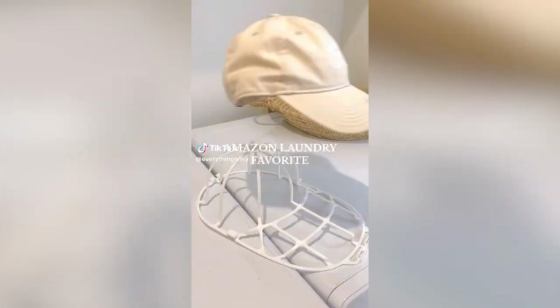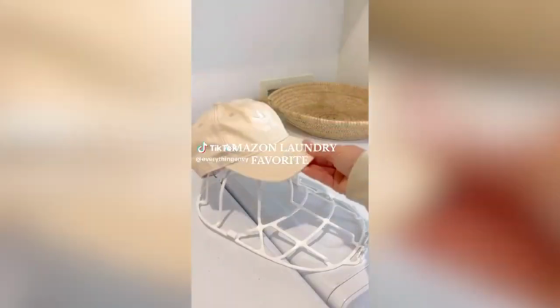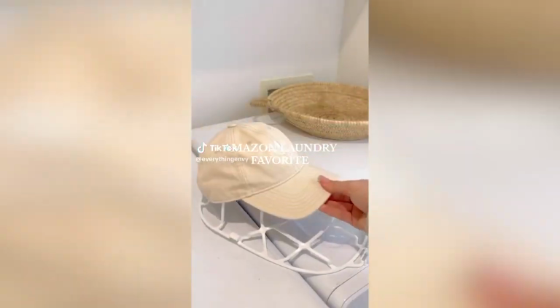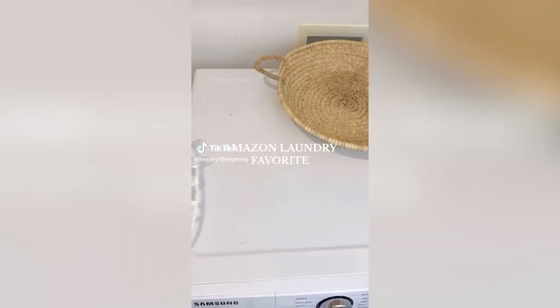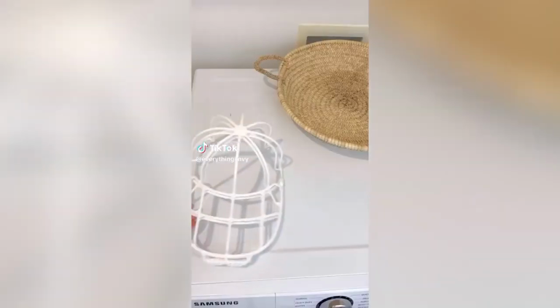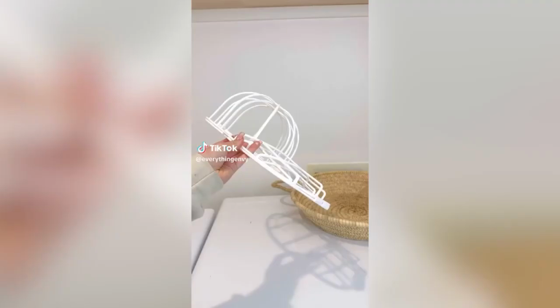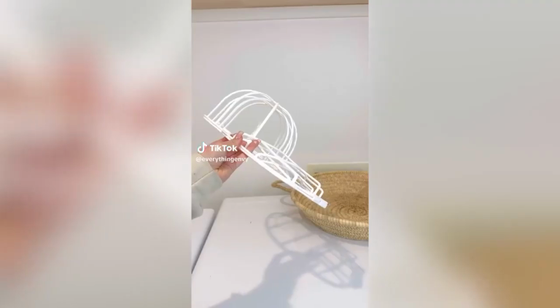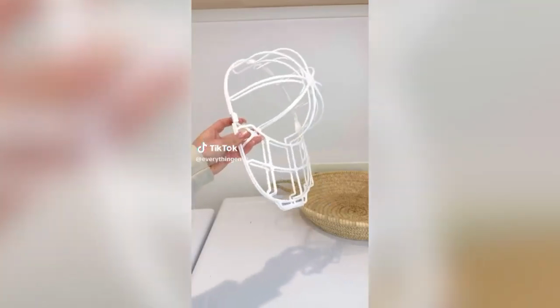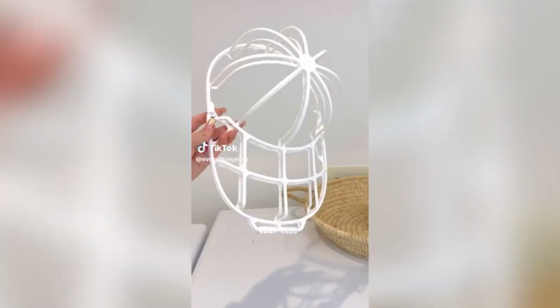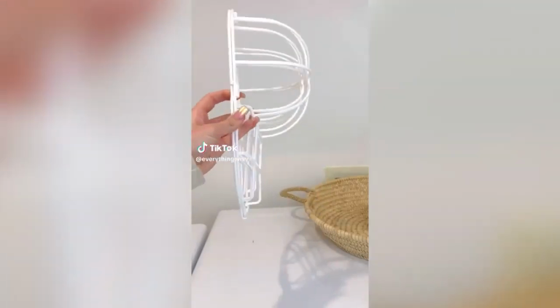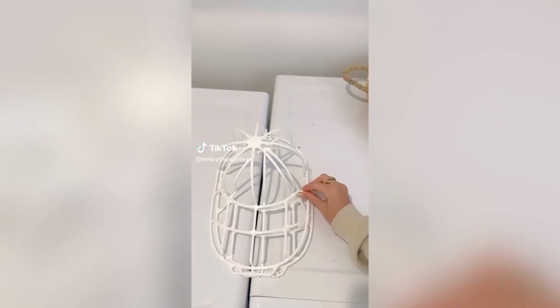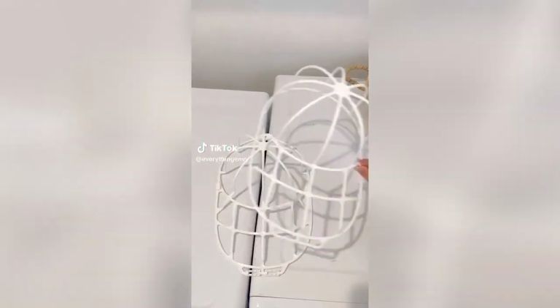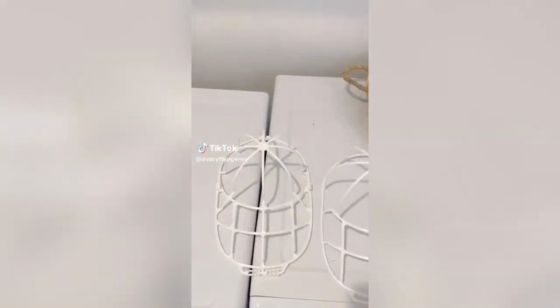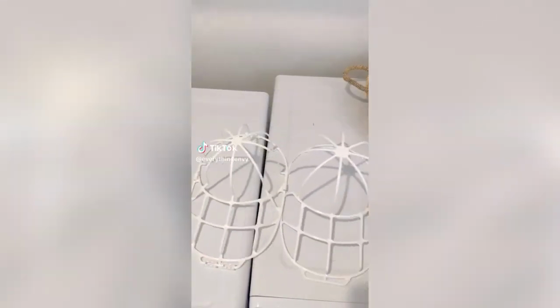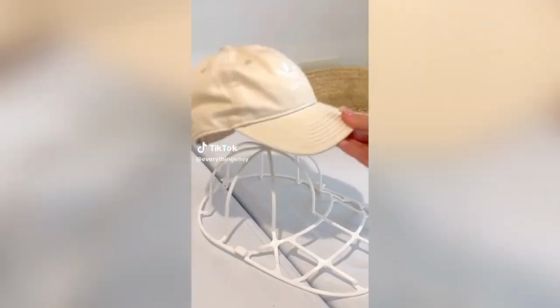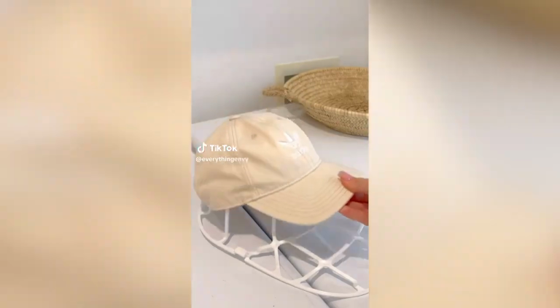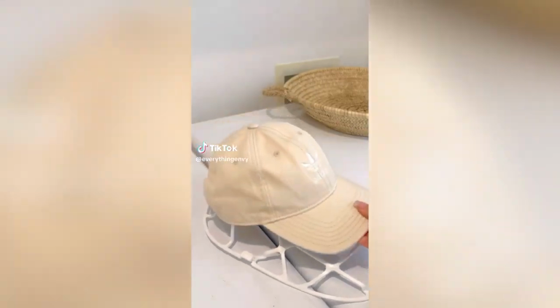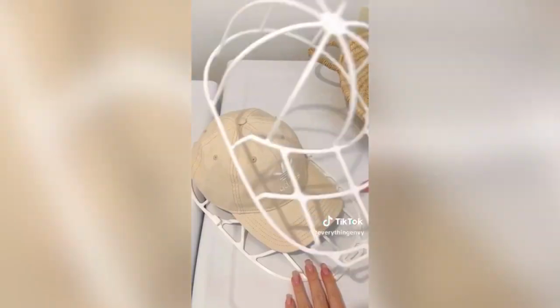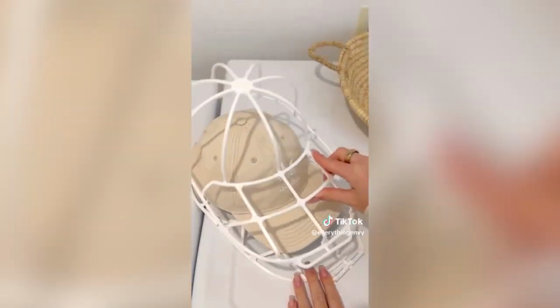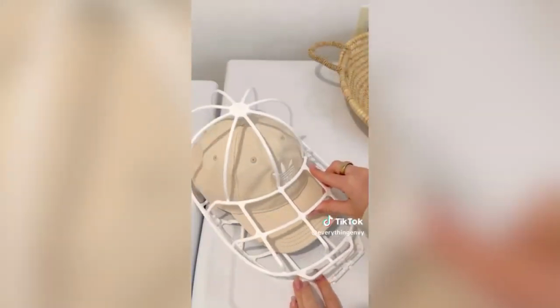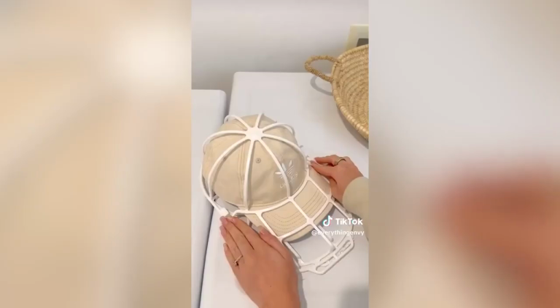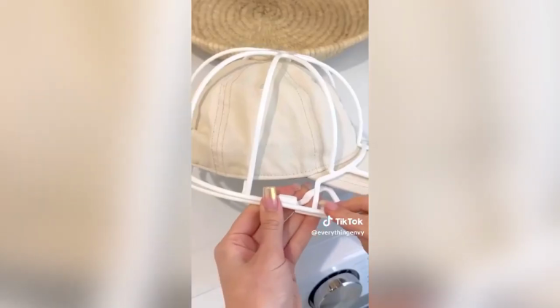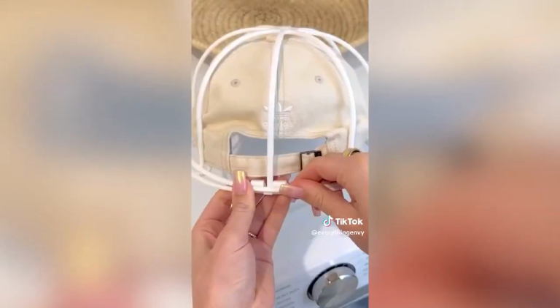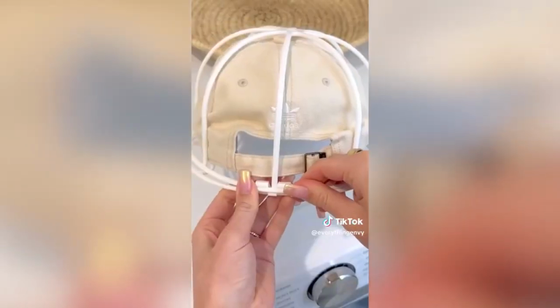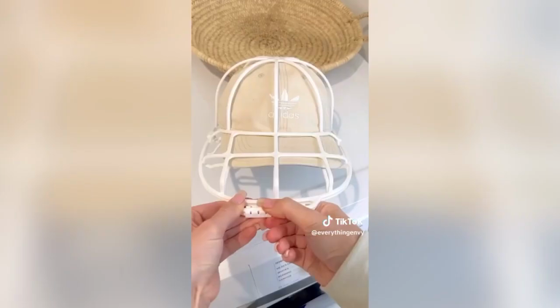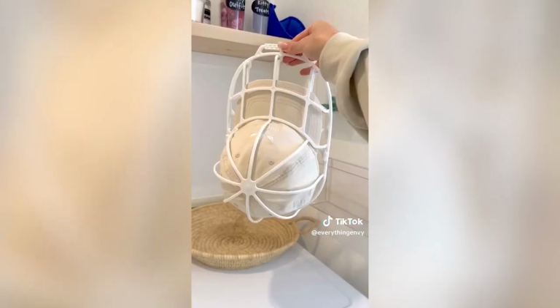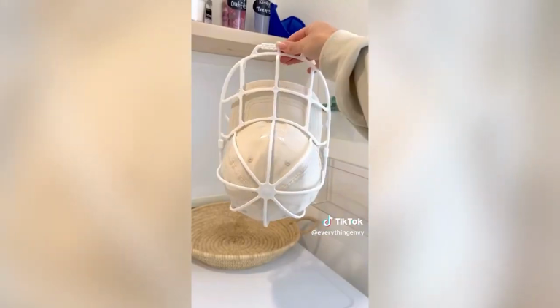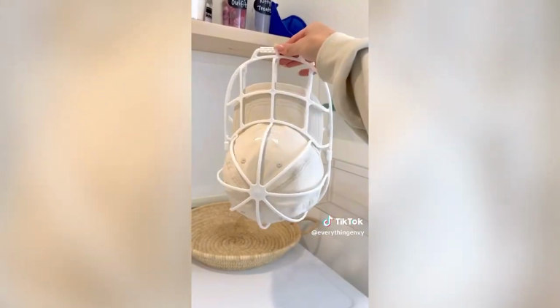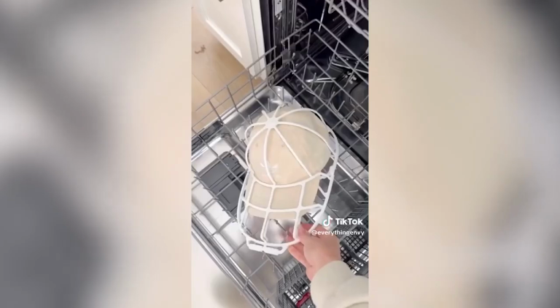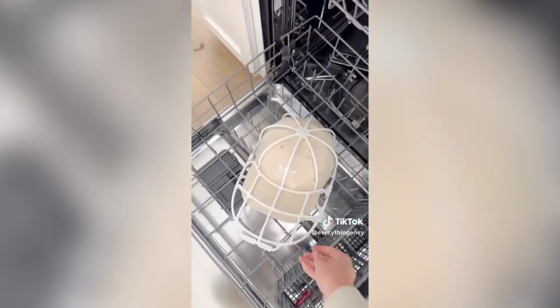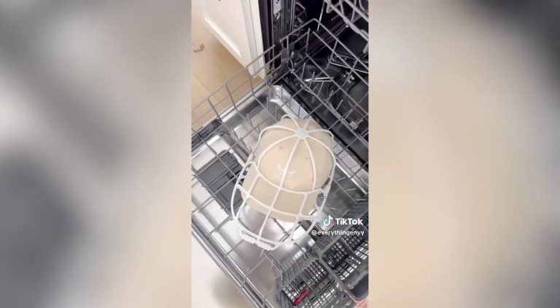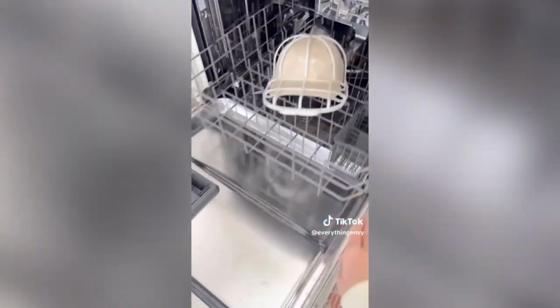Amazon laundry favorite. Prevent your hats from getting misshaped or deformed in the wash with this baseball cap protector. This works for both adult and kid-sized hats and can be easily washed in the dishwasher.